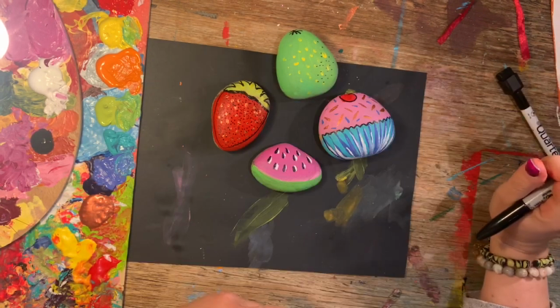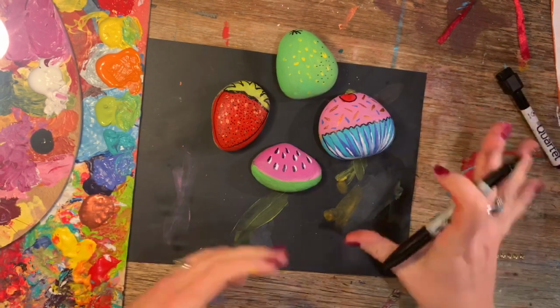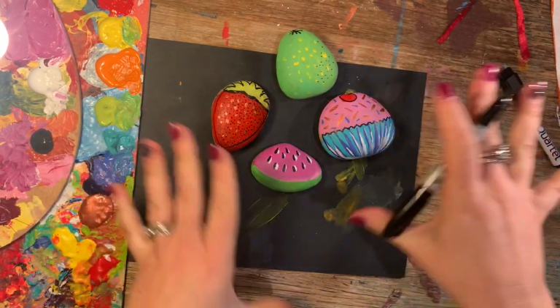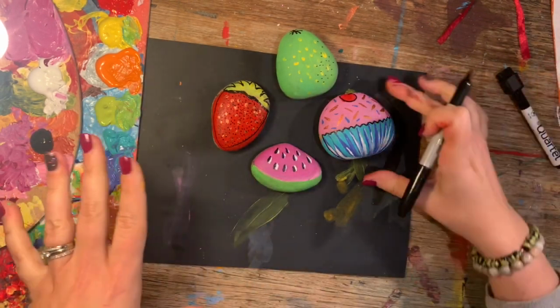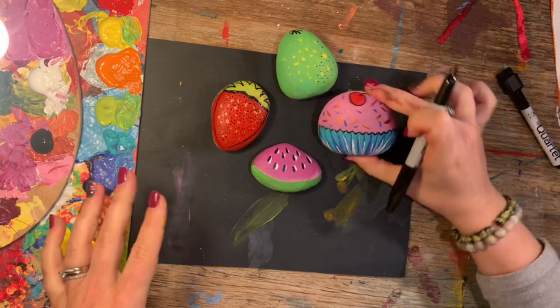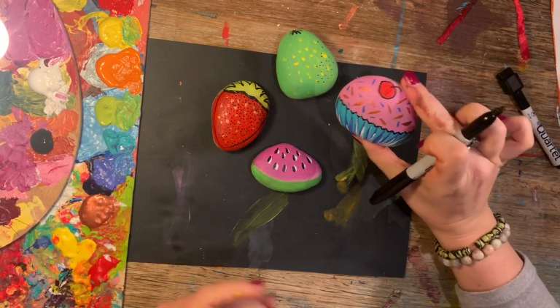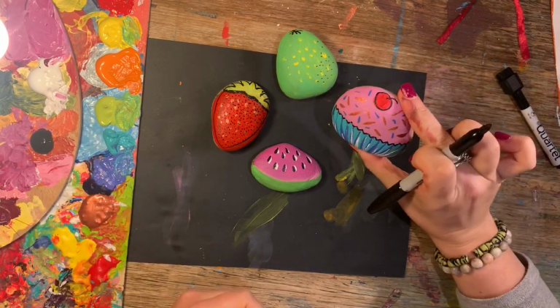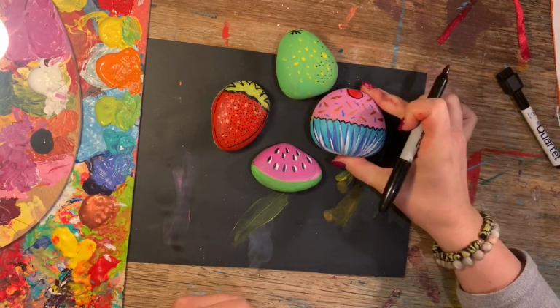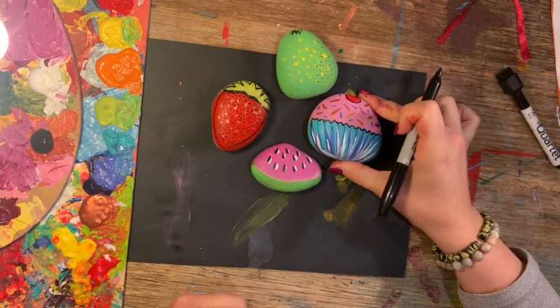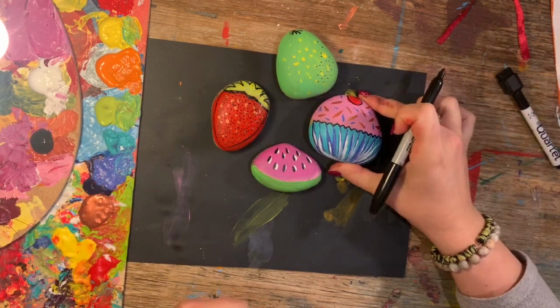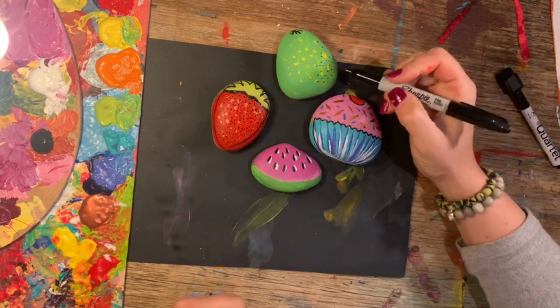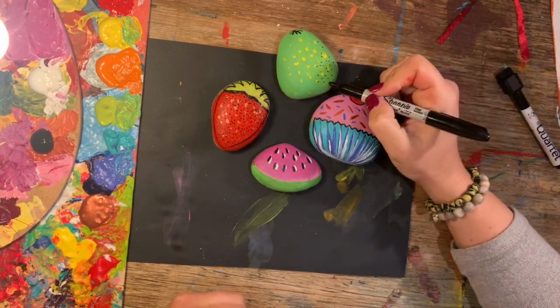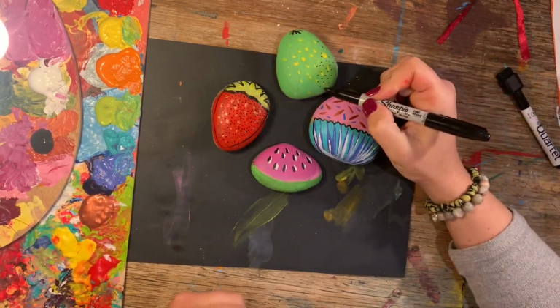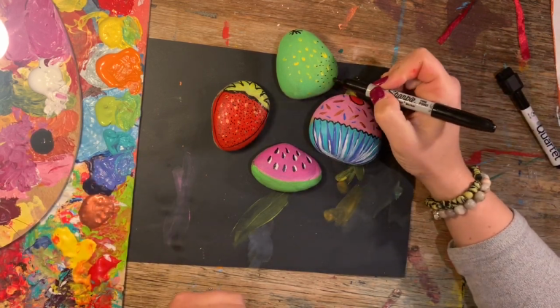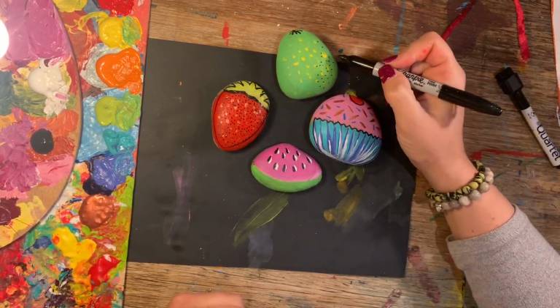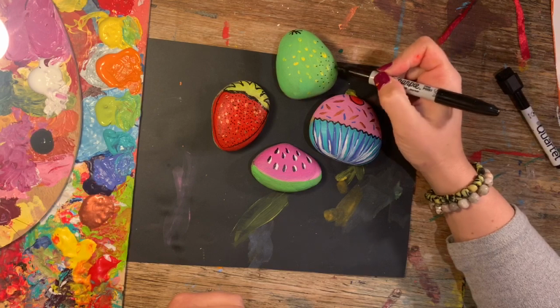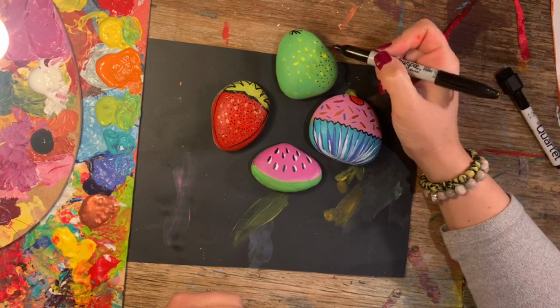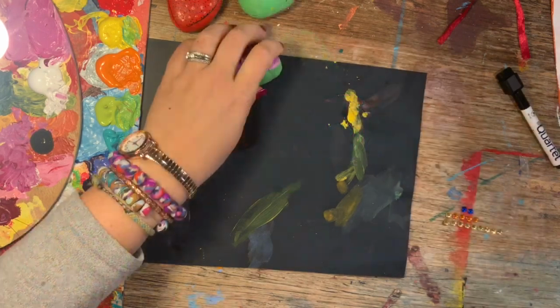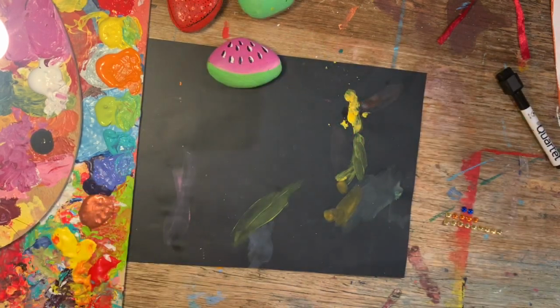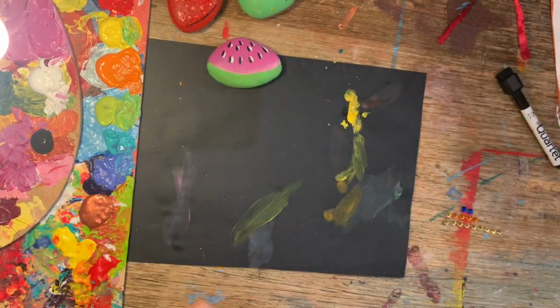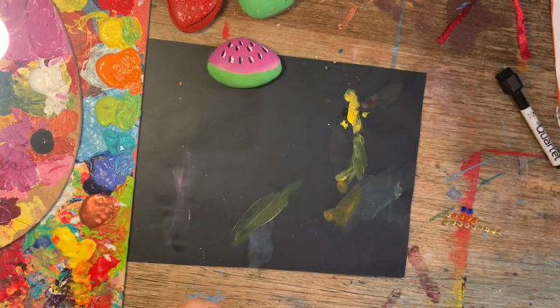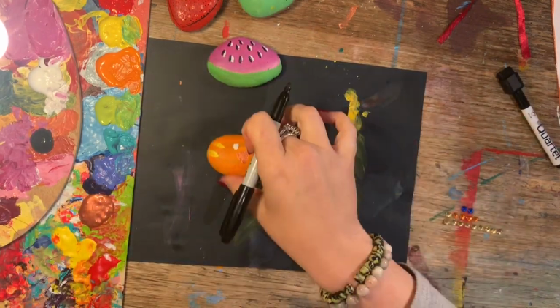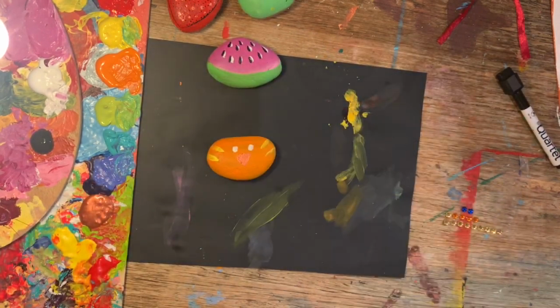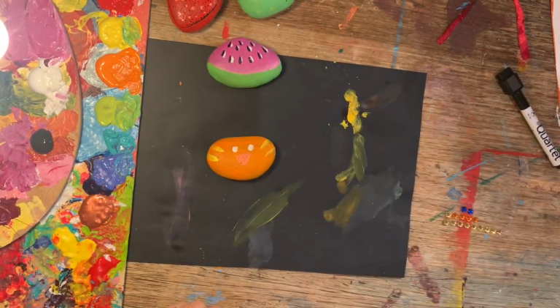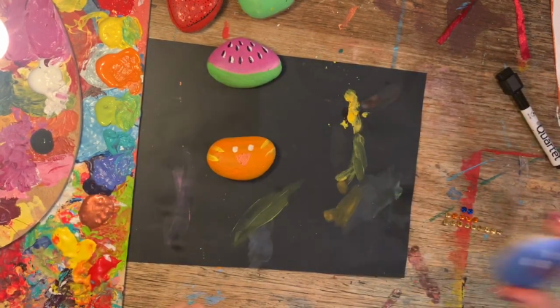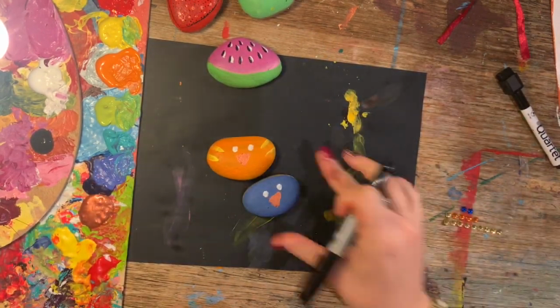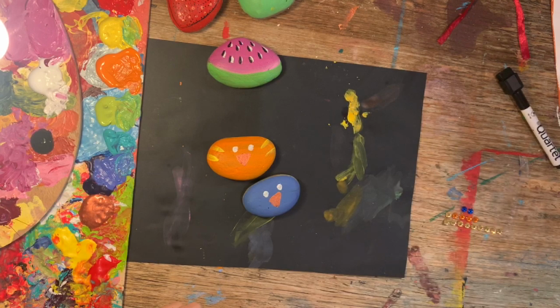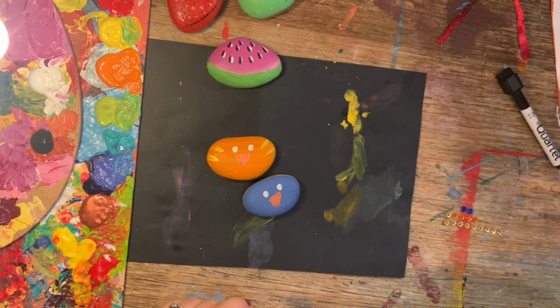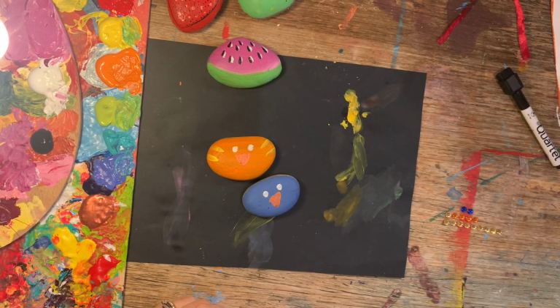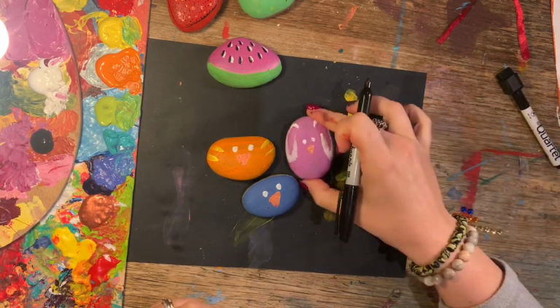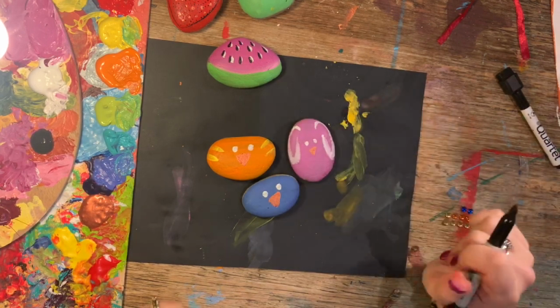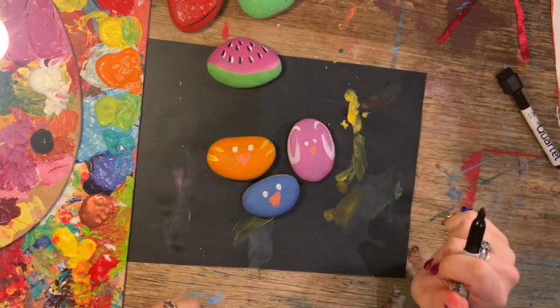There are some food examples and you could play with those and make a little shop and have a good fun time. Now I'm going to turn my three little rocks here into animals.